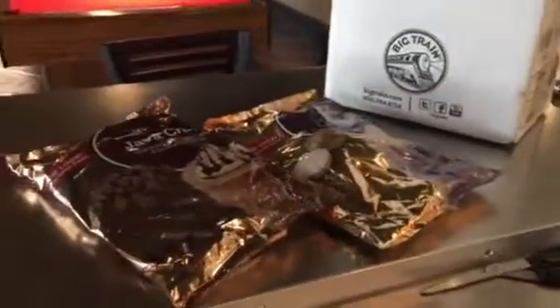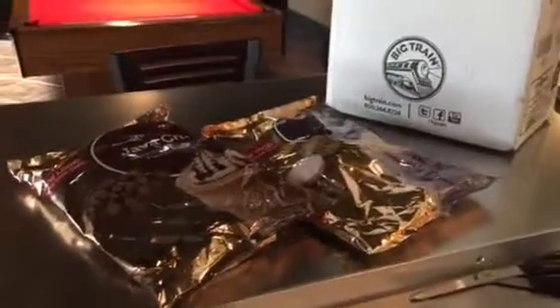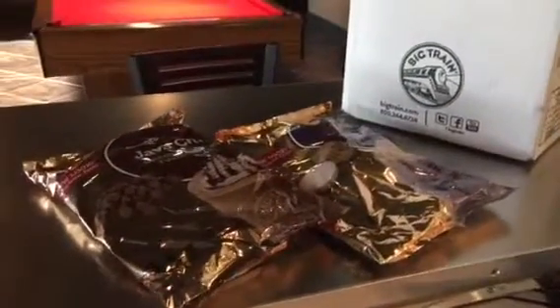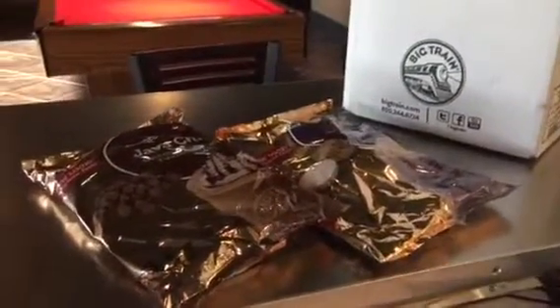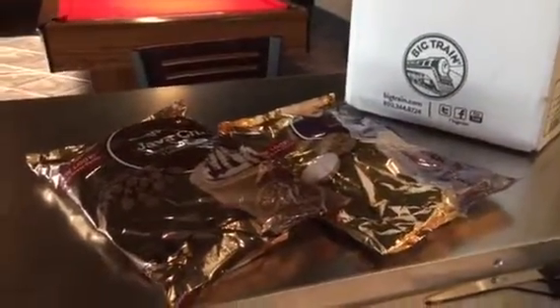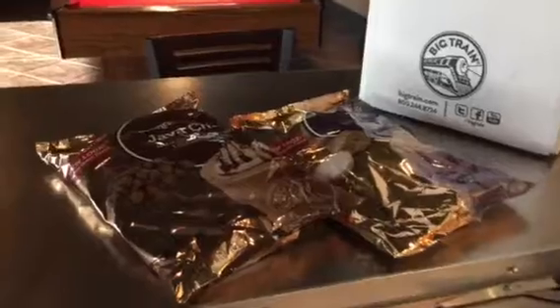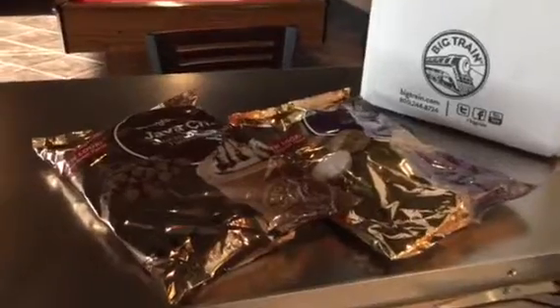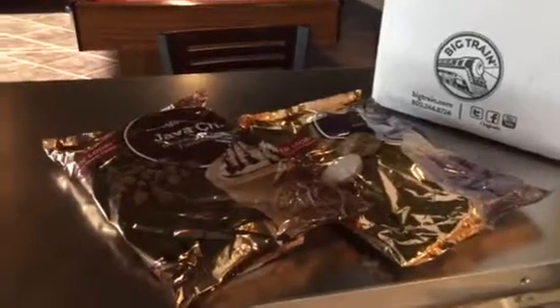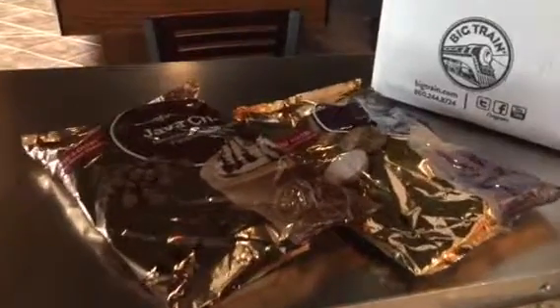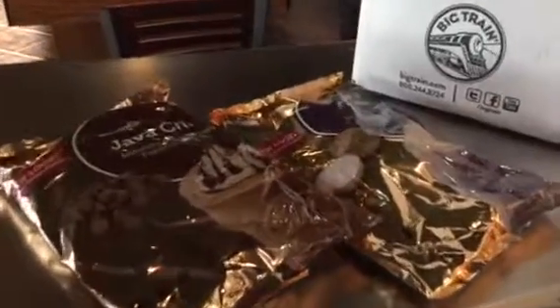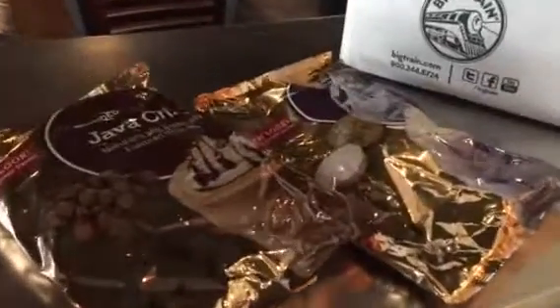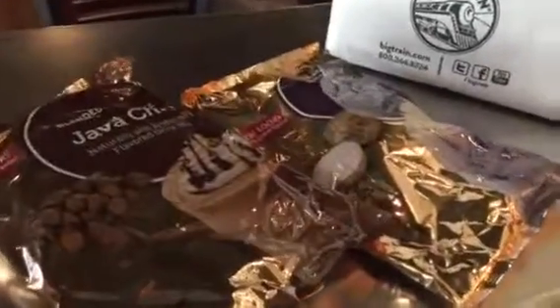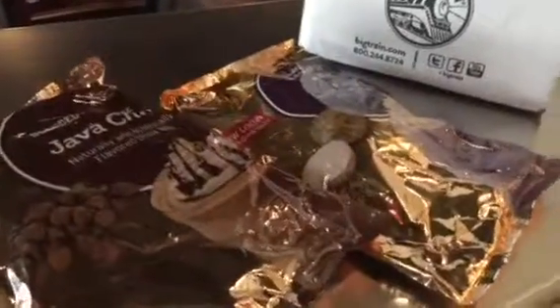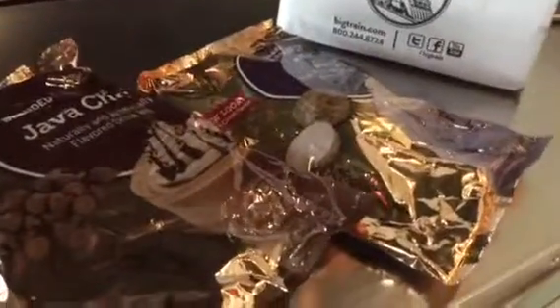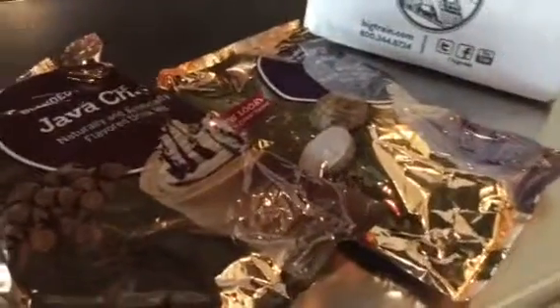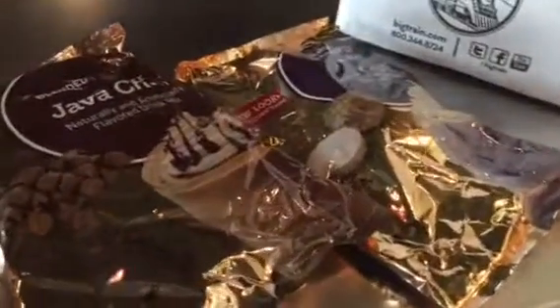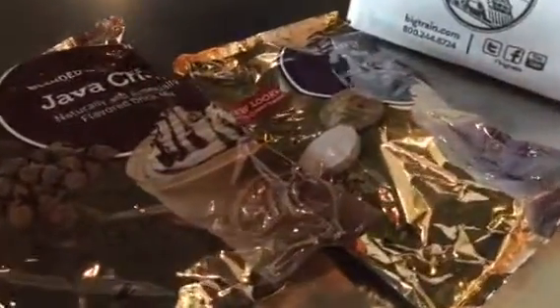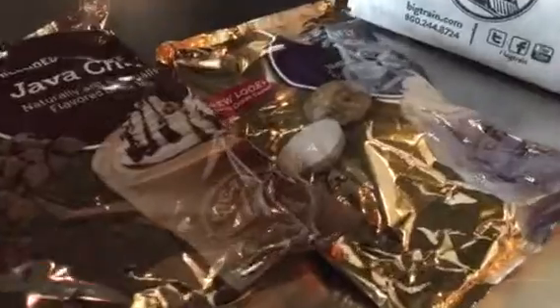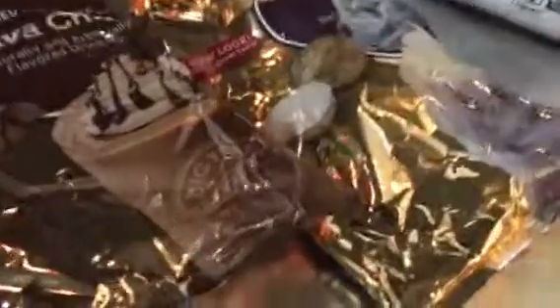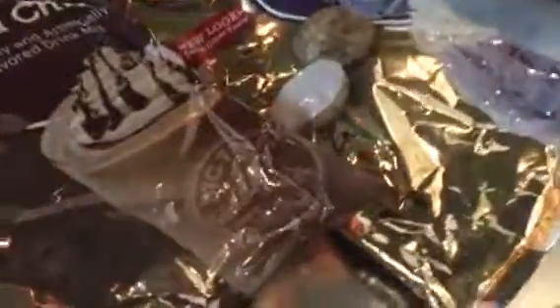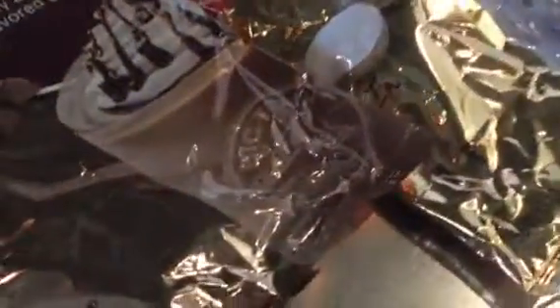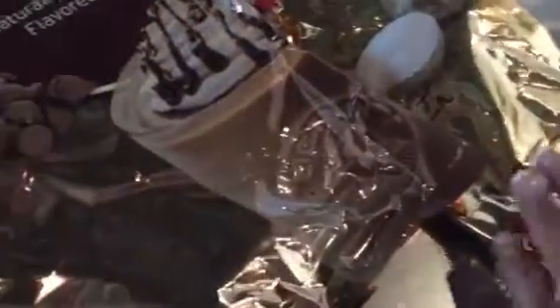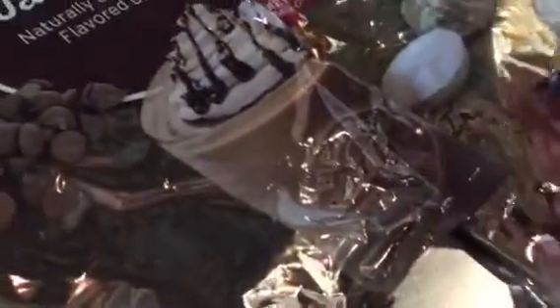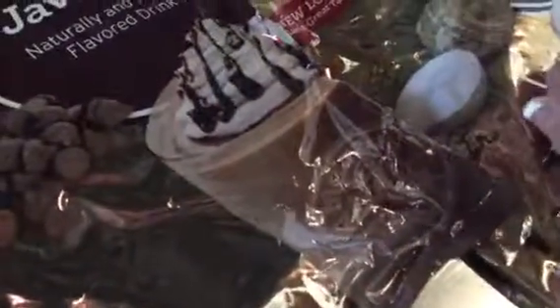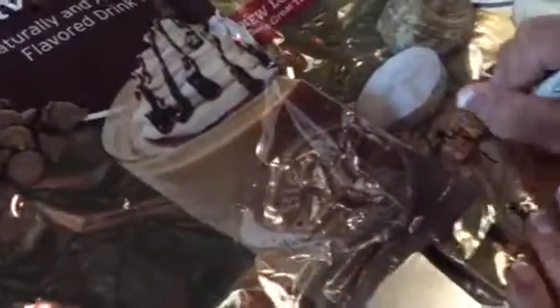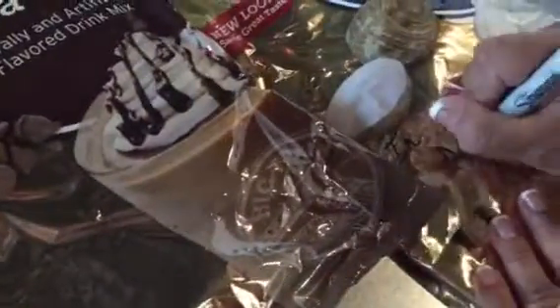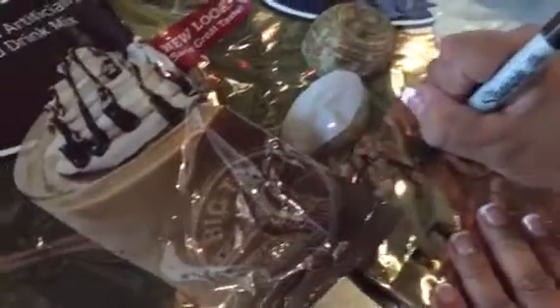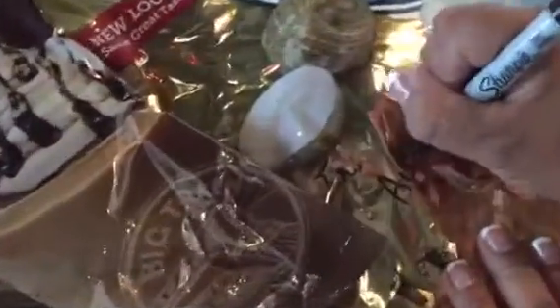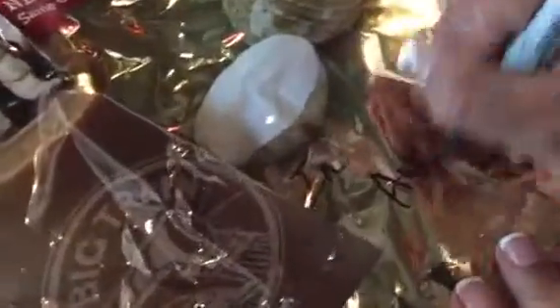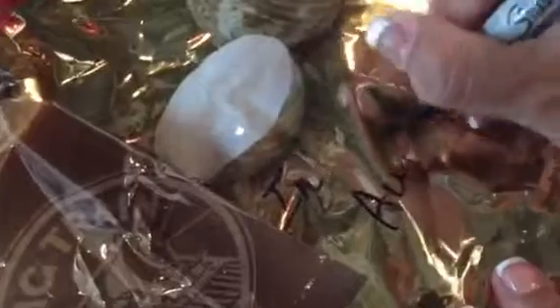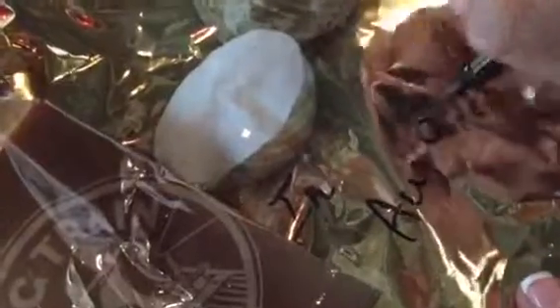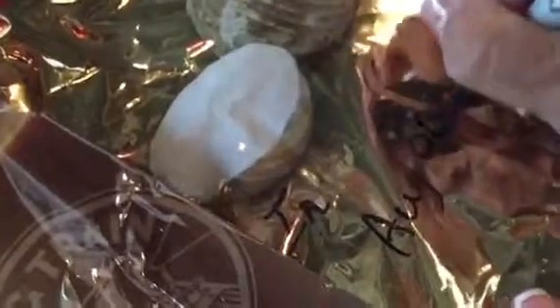So after unpacking the bags from the box, it's time to properly end date them and put them into inventory. We always put the end date on our product, and an end date consists of the month and the year.